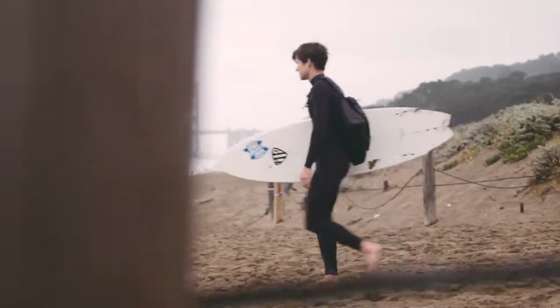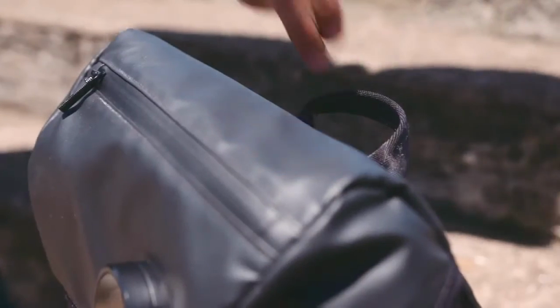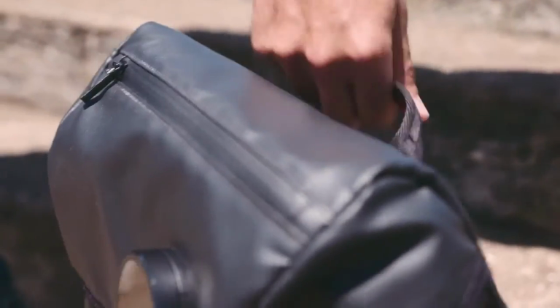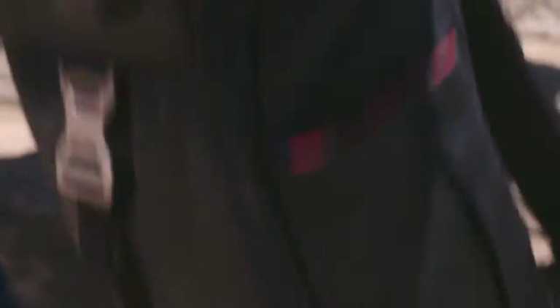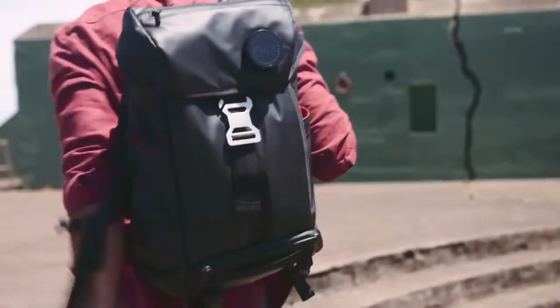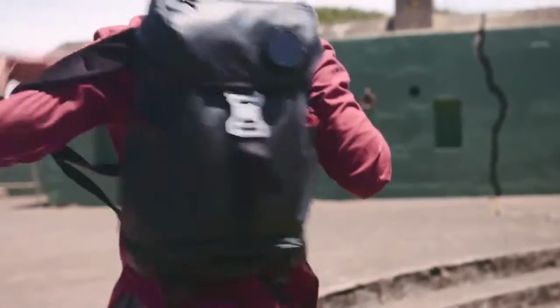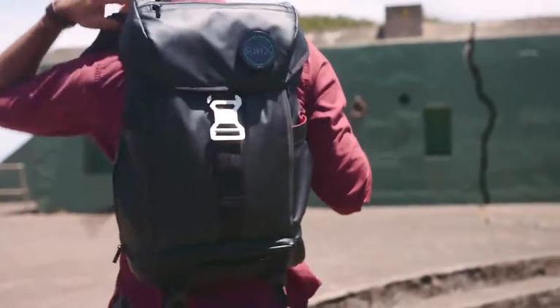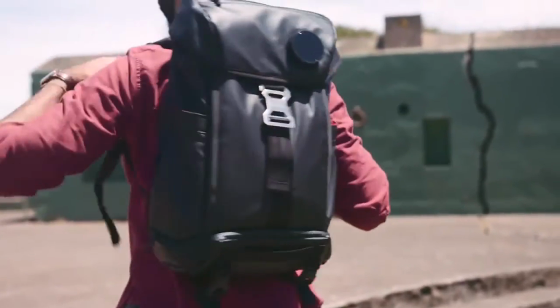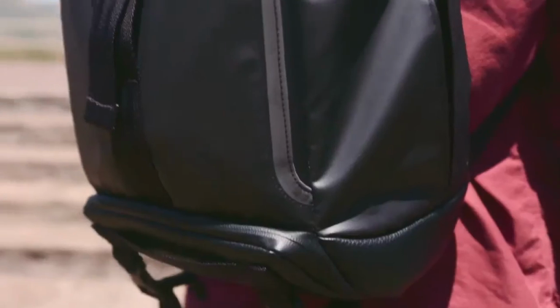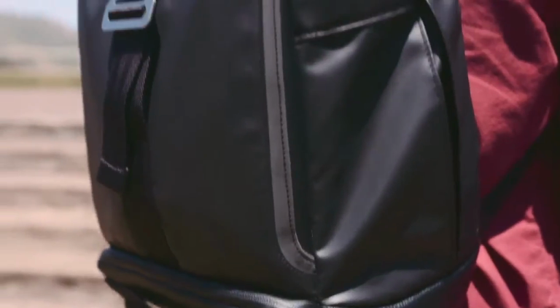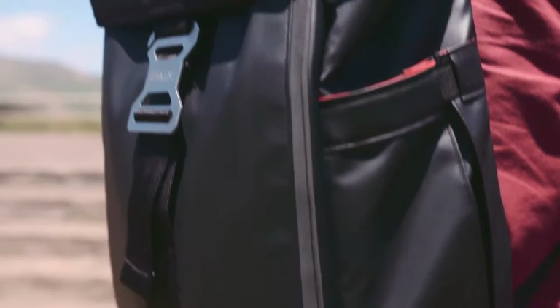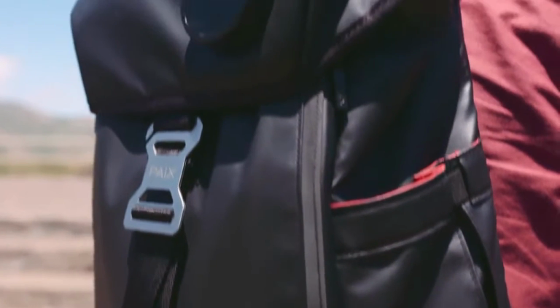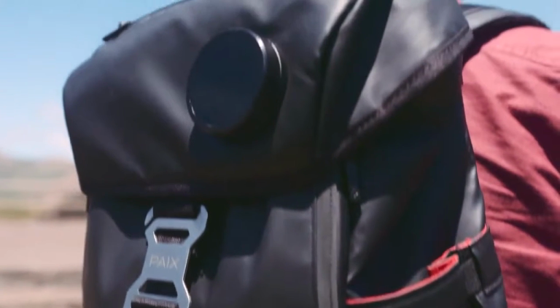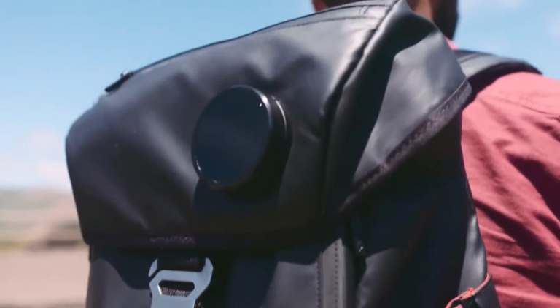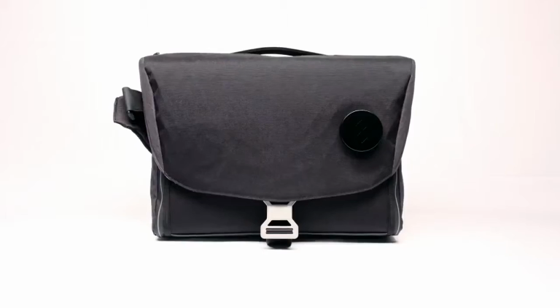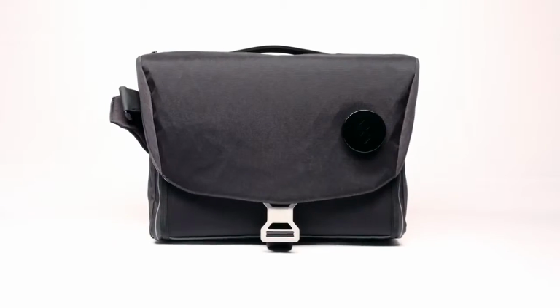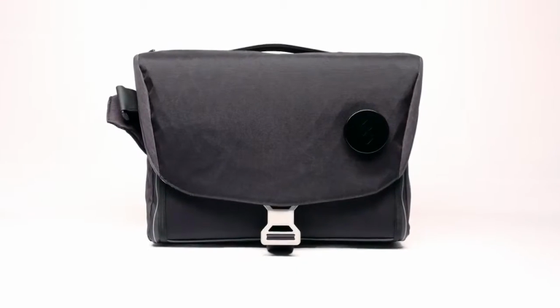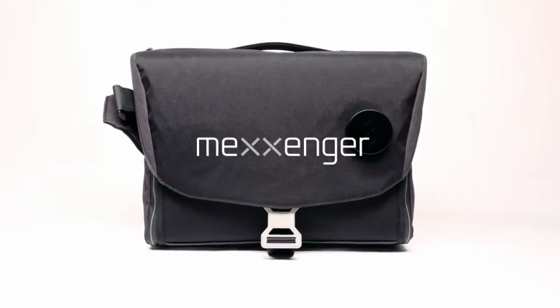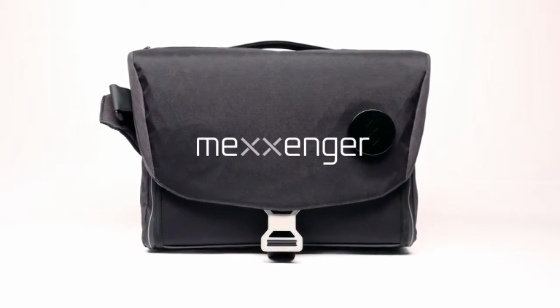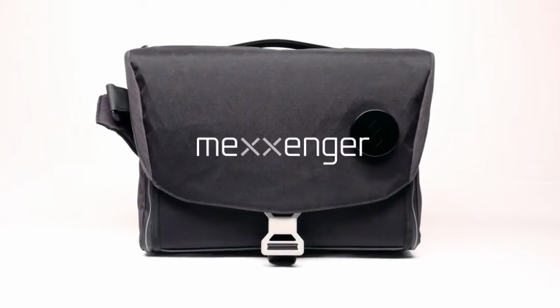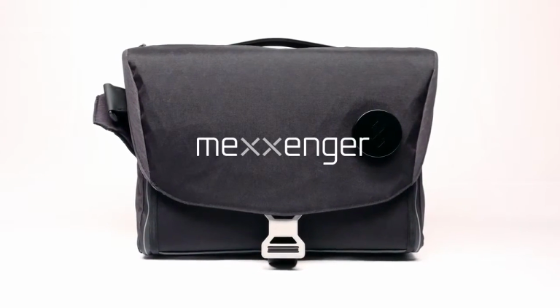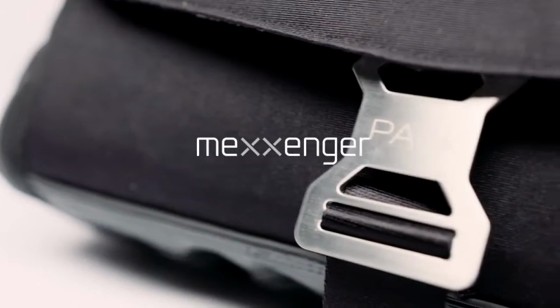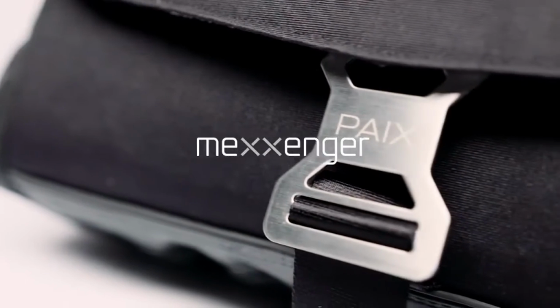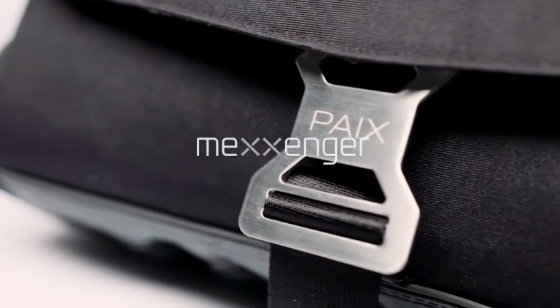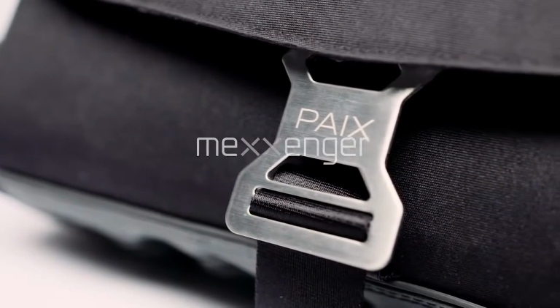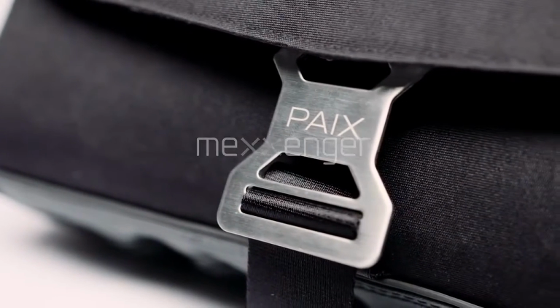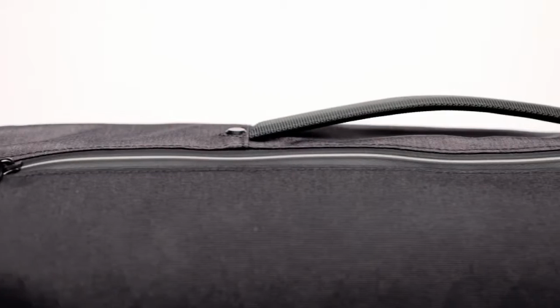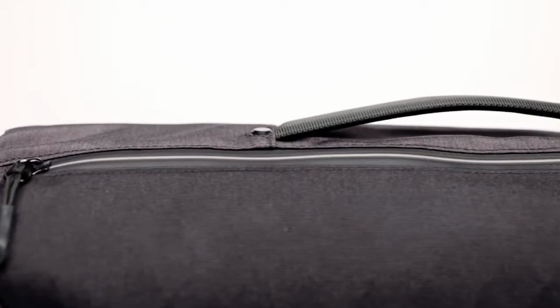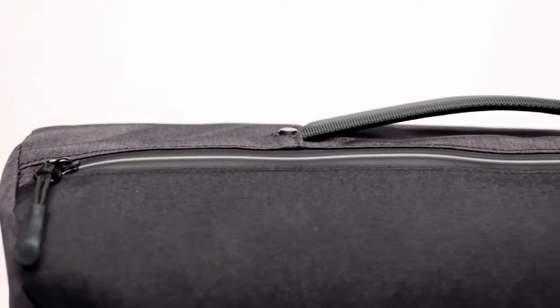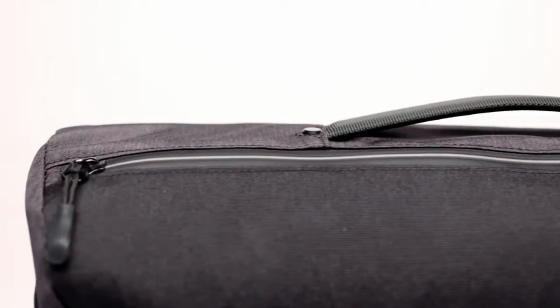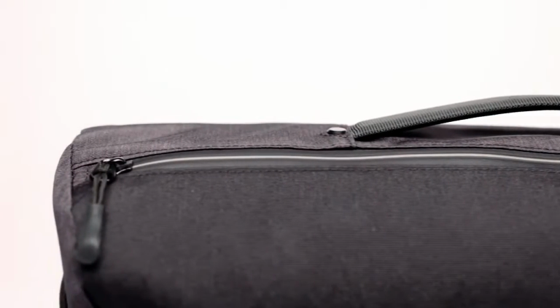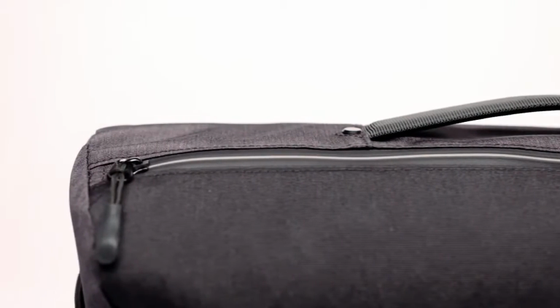Last year we released our smart backpacks, which have shipped to 45 countries all around the world. Now we are introducing Messenger — the first smart messenger bag in the world. It is the bag for your everyday belongings.